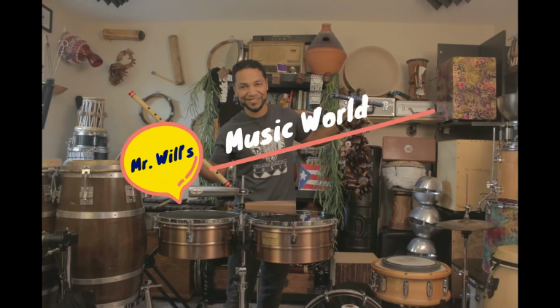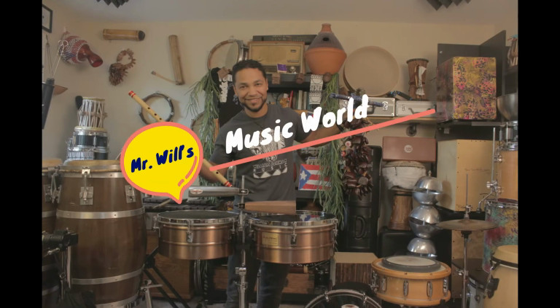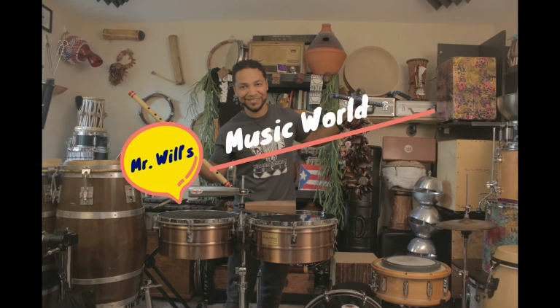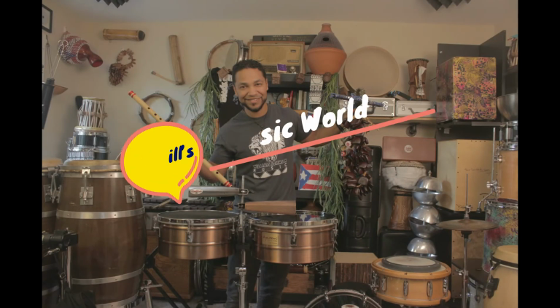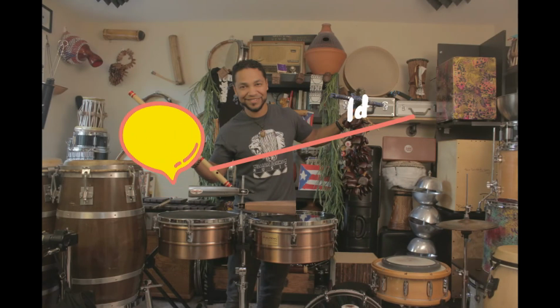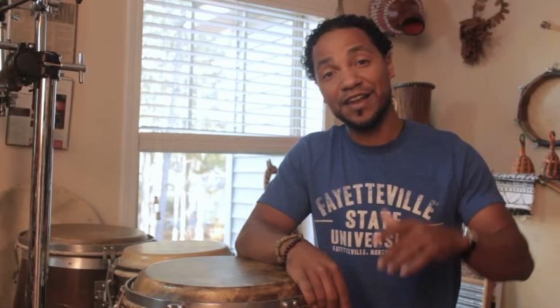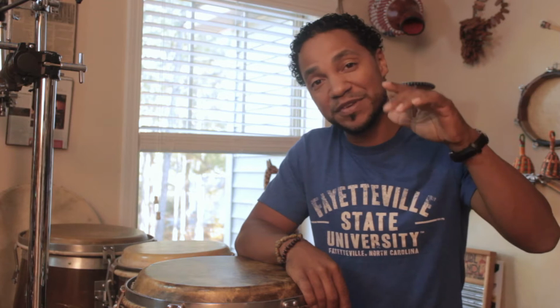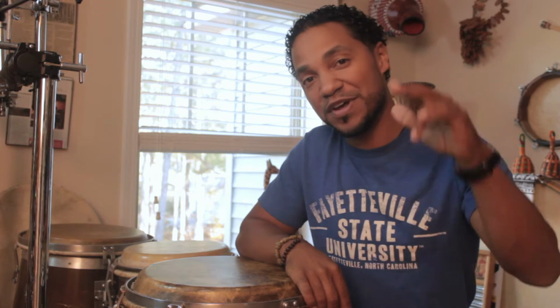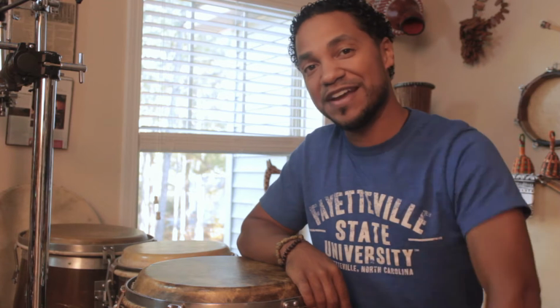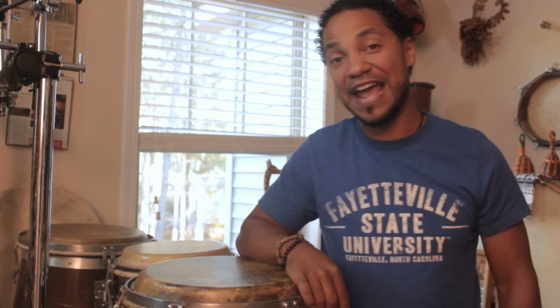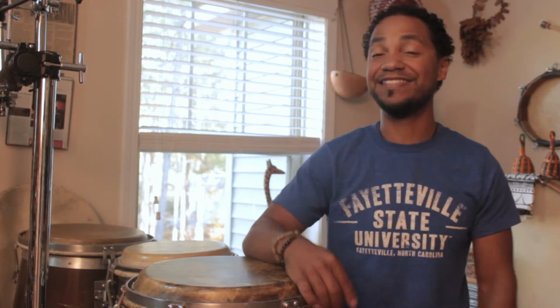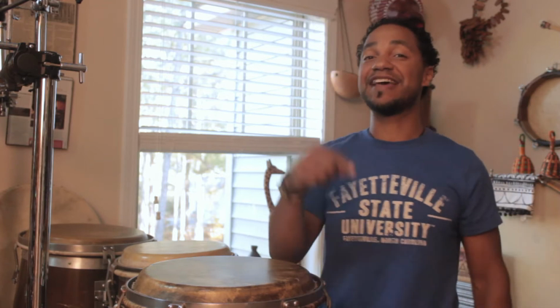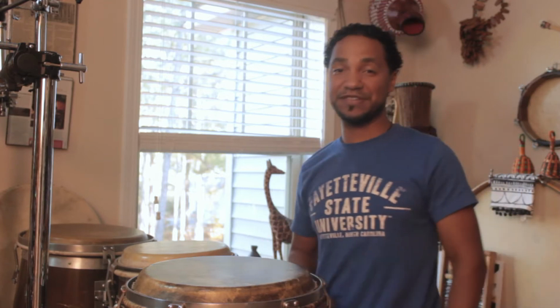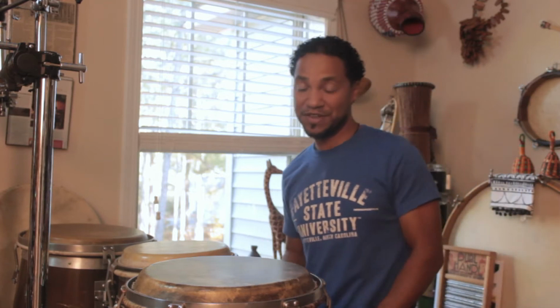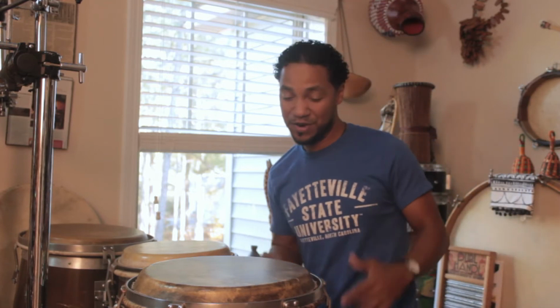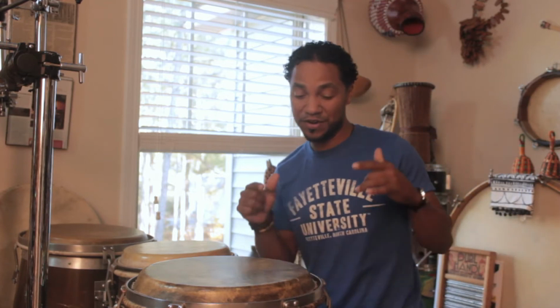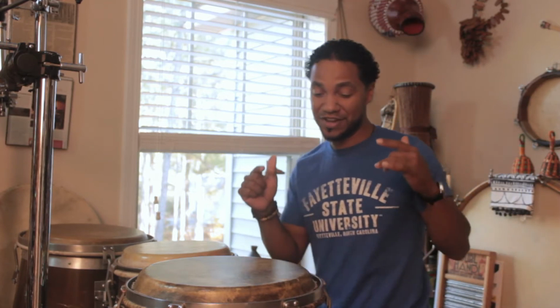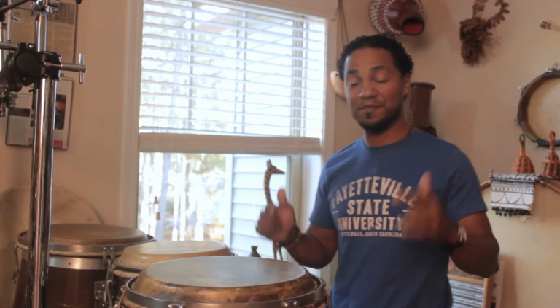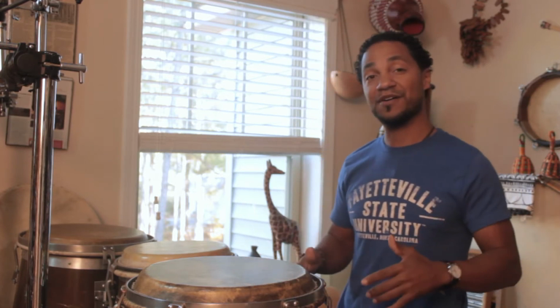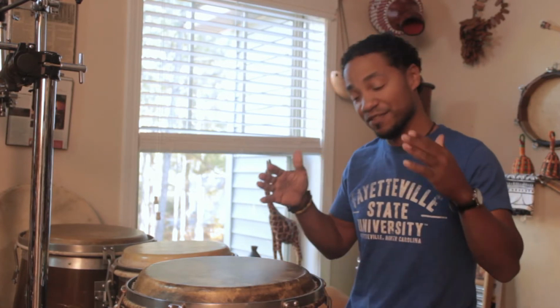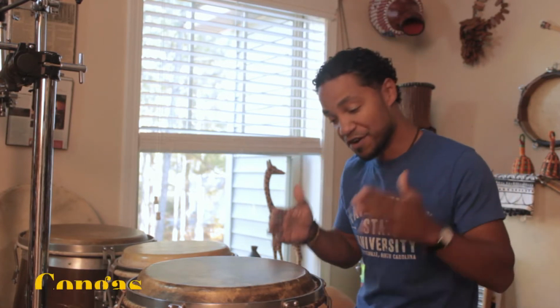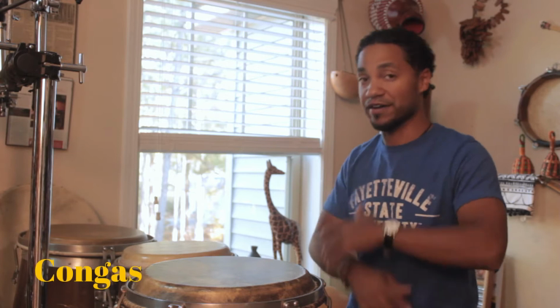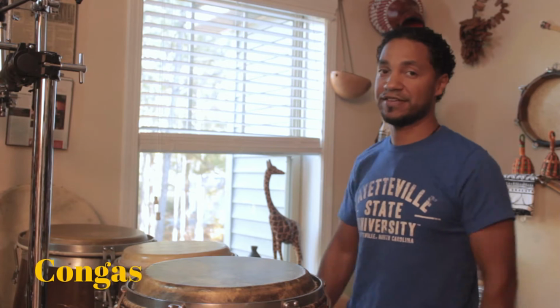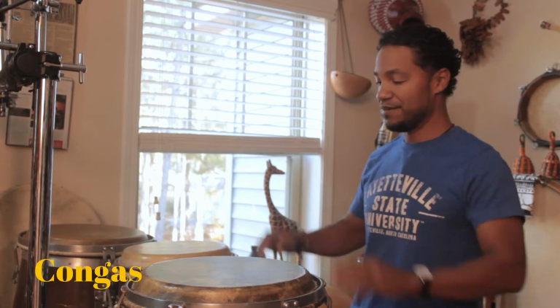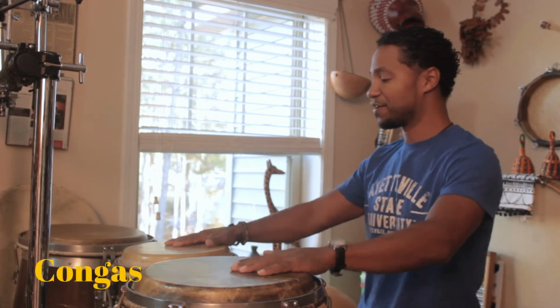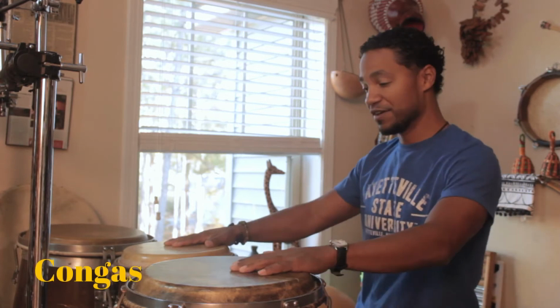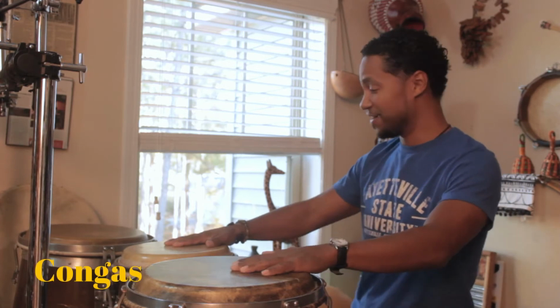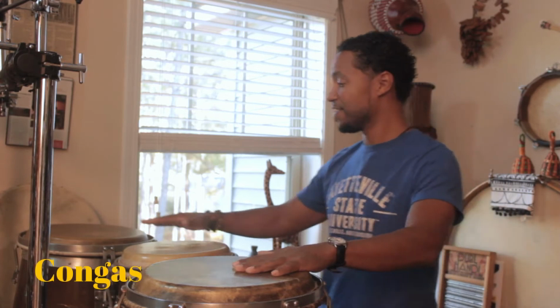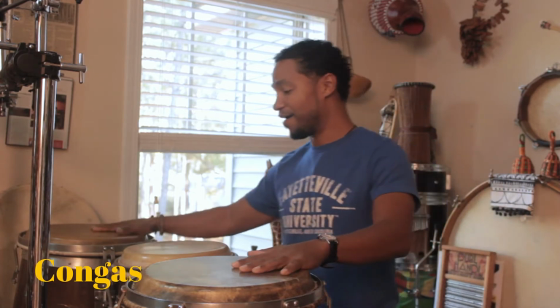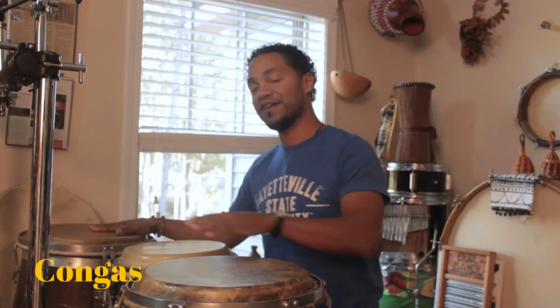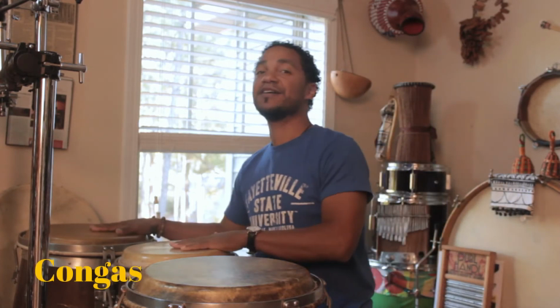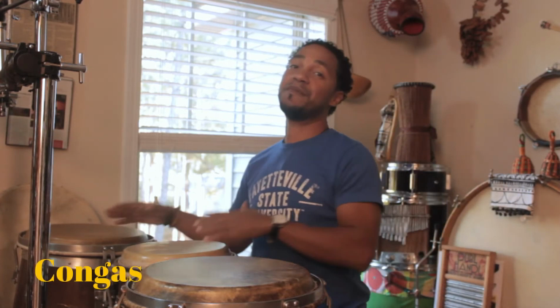Mr. Will's Music World. Hello, Mr. Will here, and in this episode we are going to talk about the congas.